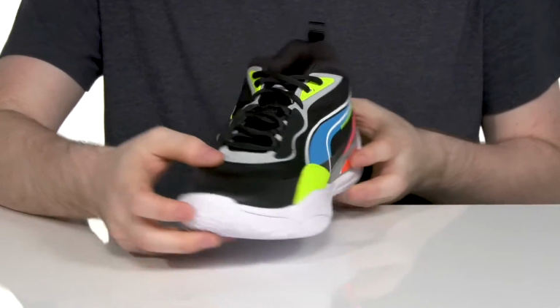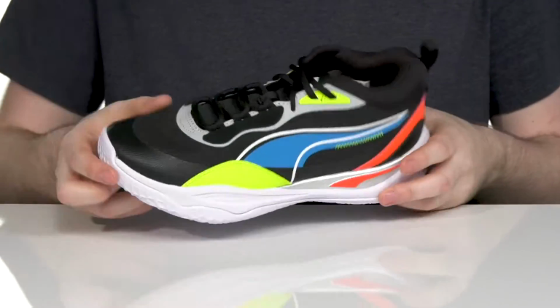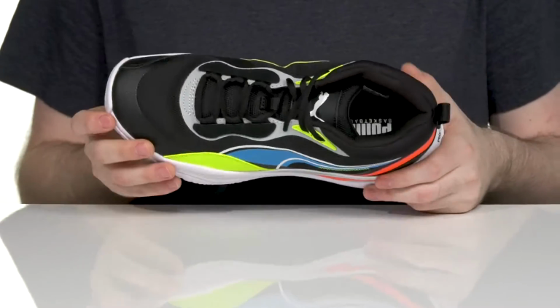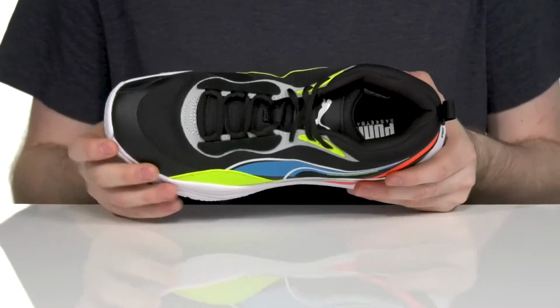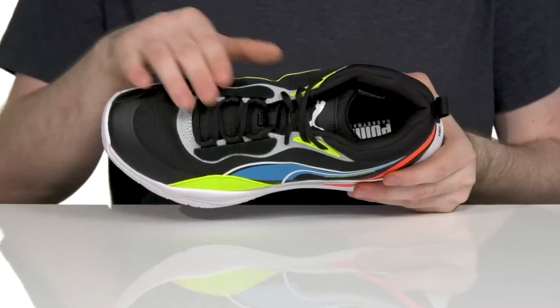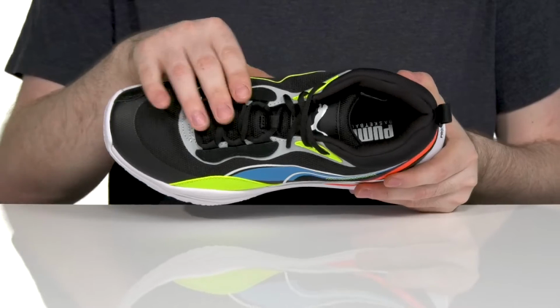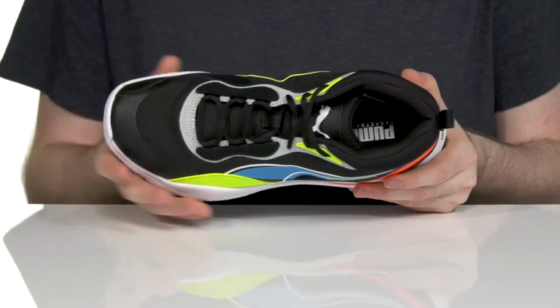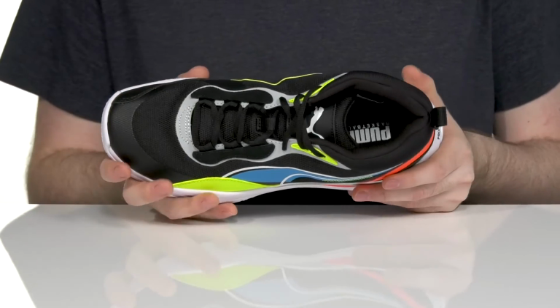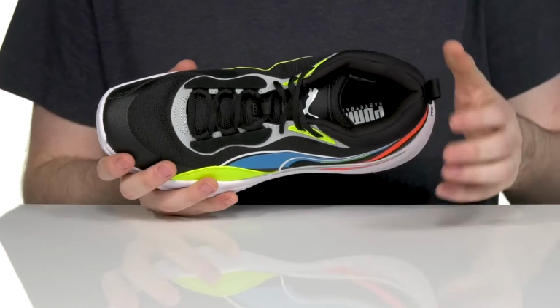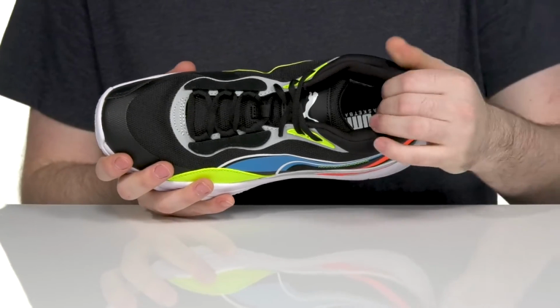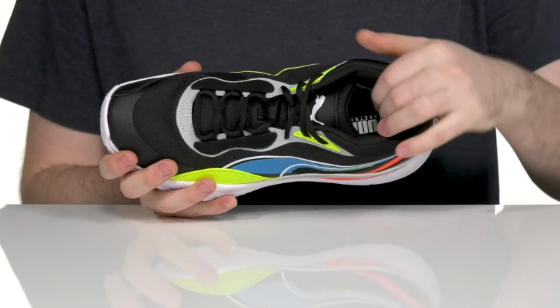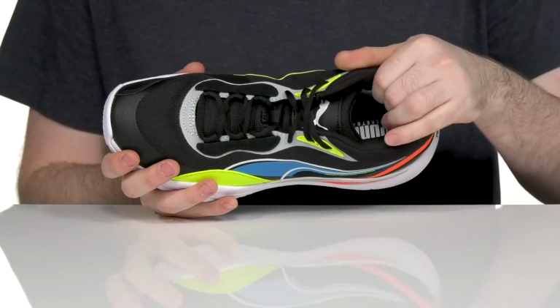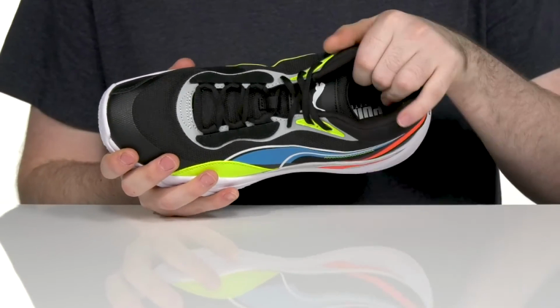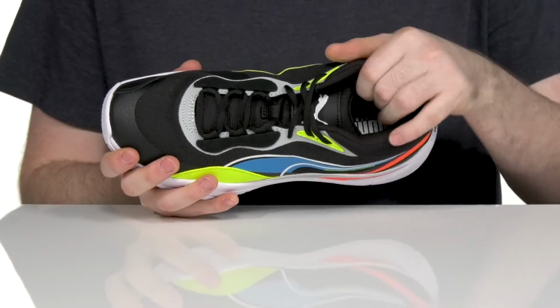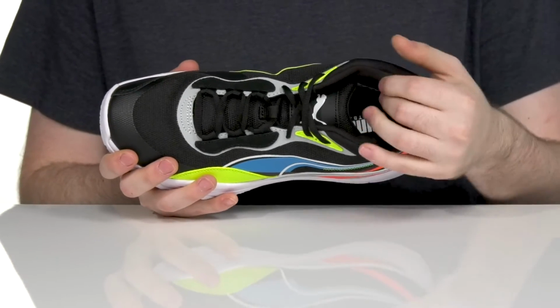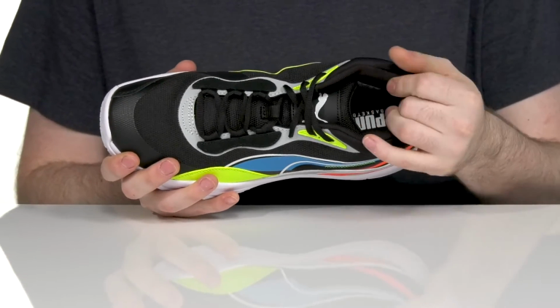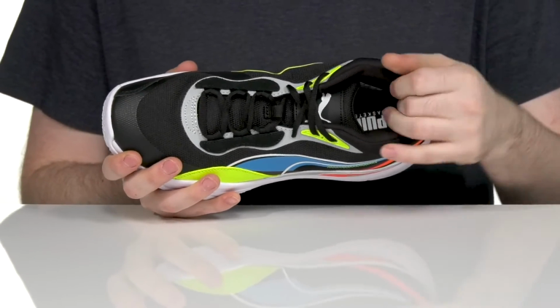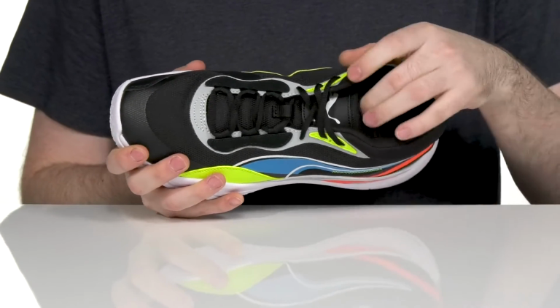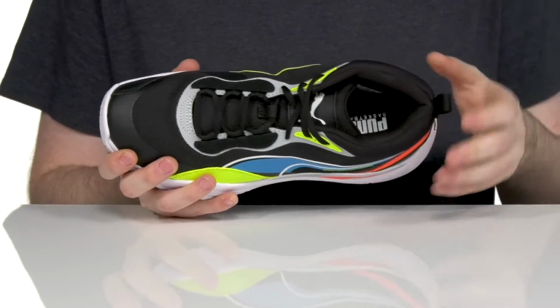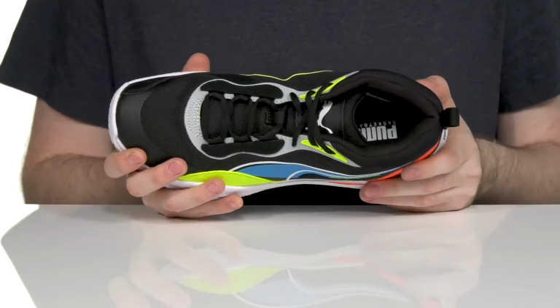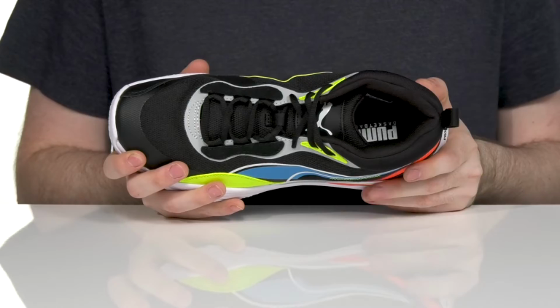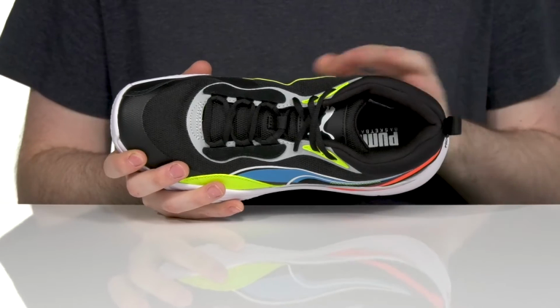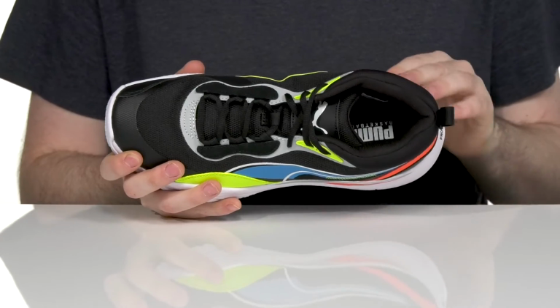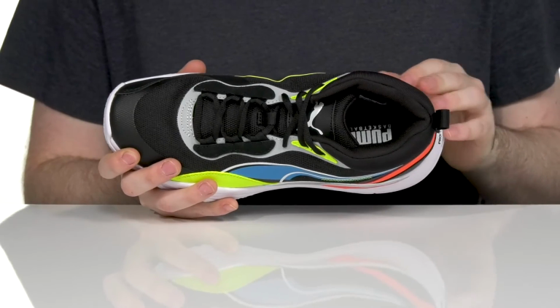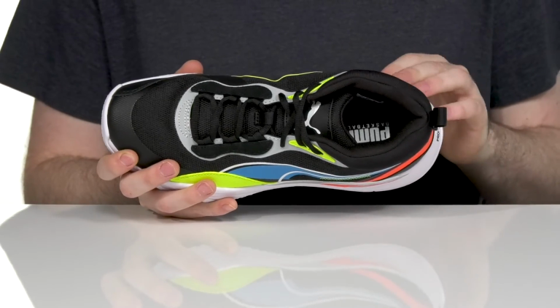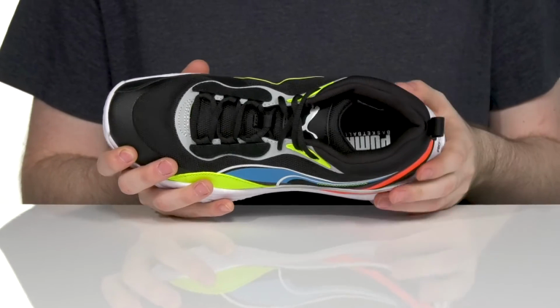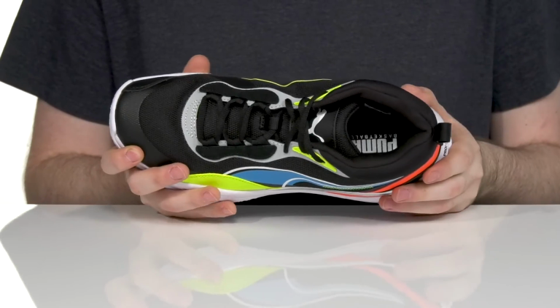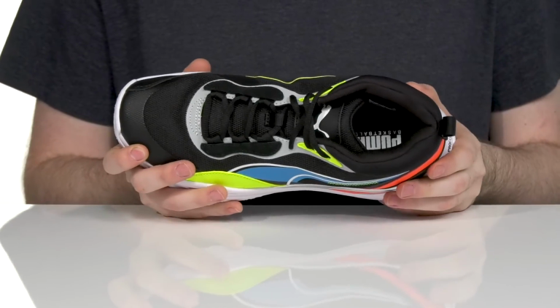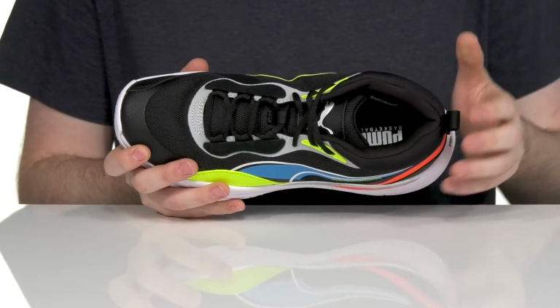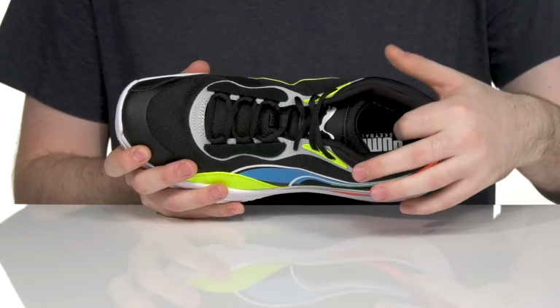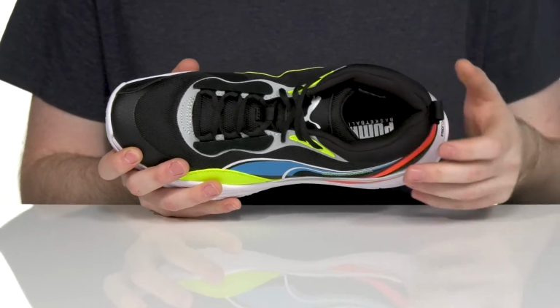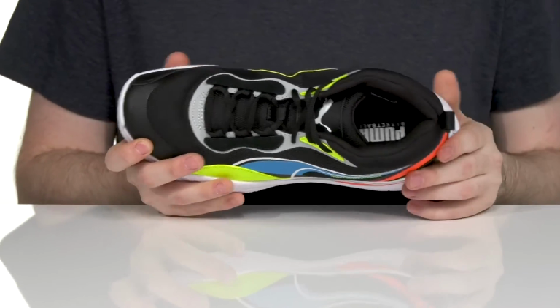The simple traditional lace-up has snag-free eyelets for a very customized fit that's going to stay extremely secure, especially when it's locked down with the padded foam across the collar and the tongue ensuring that your foot stays extremely stable.